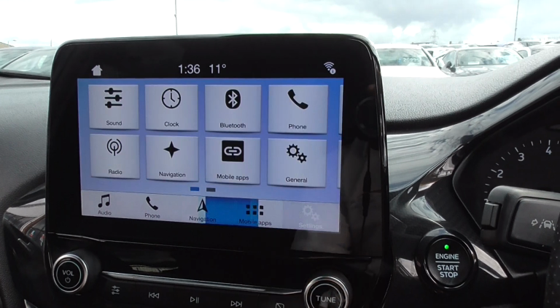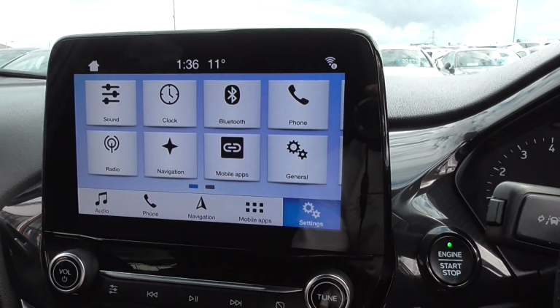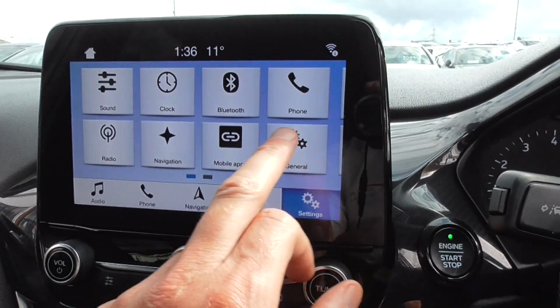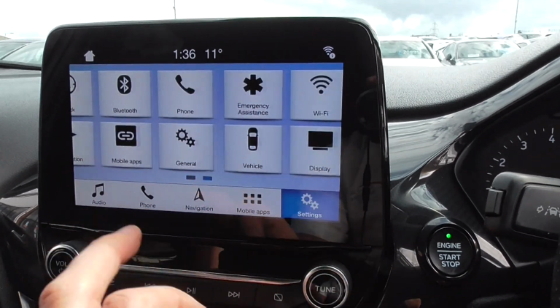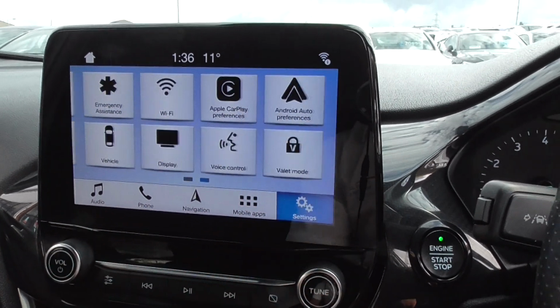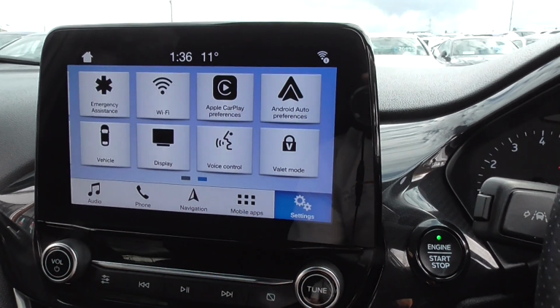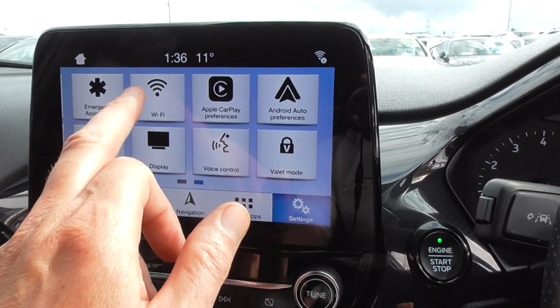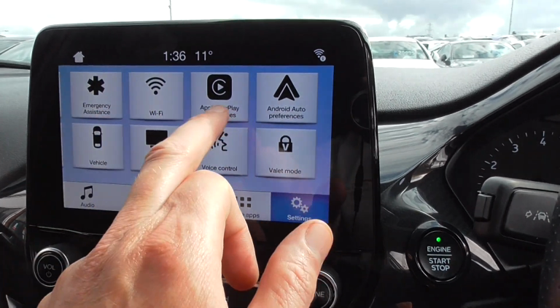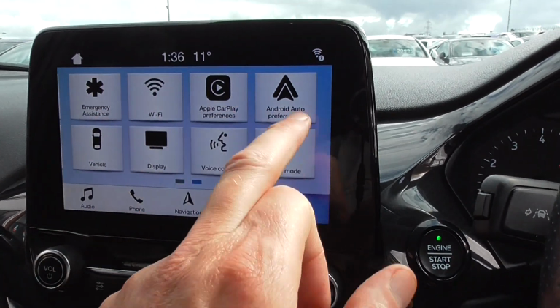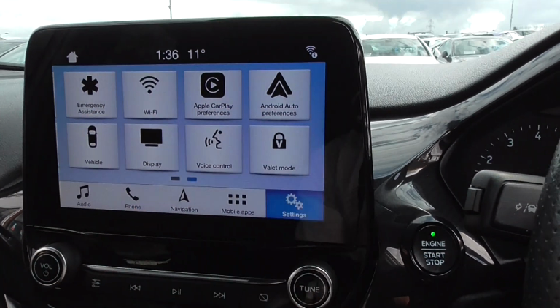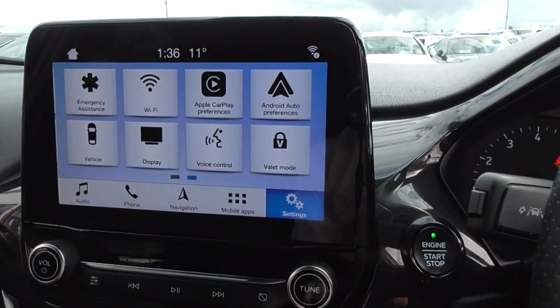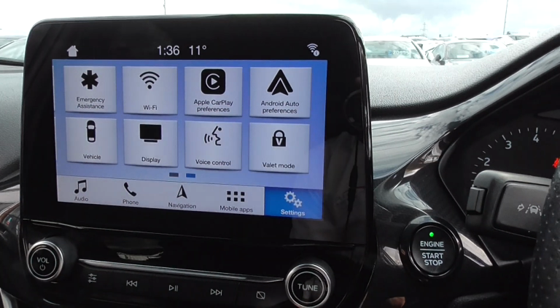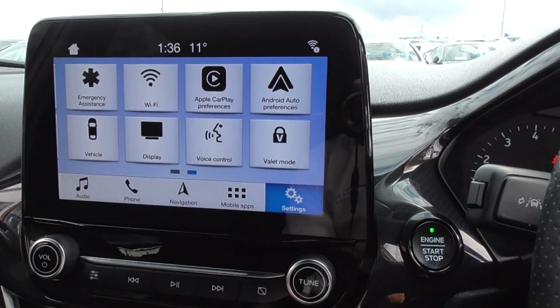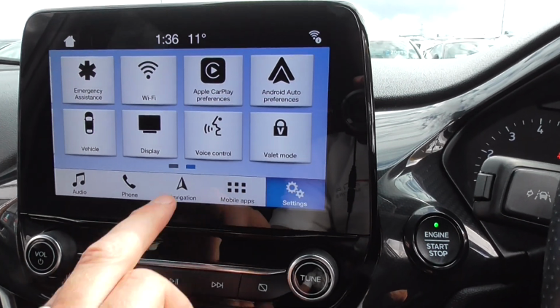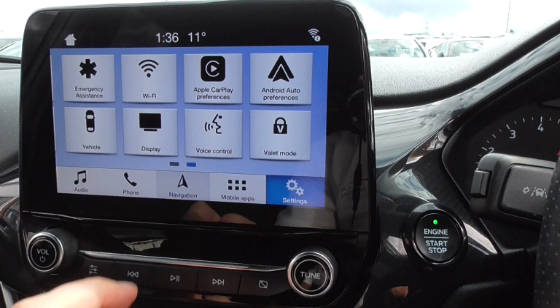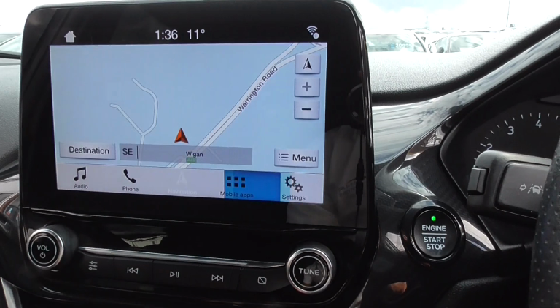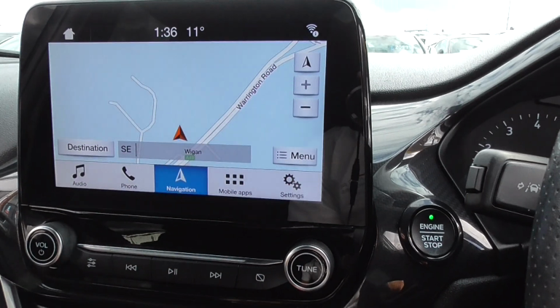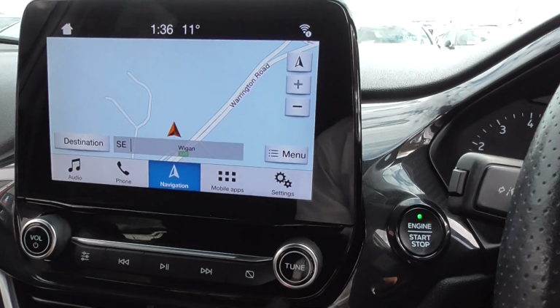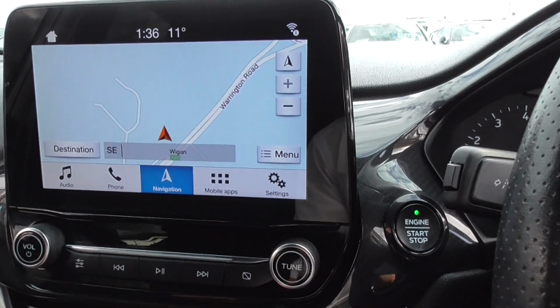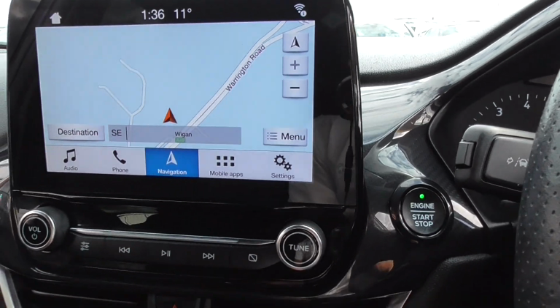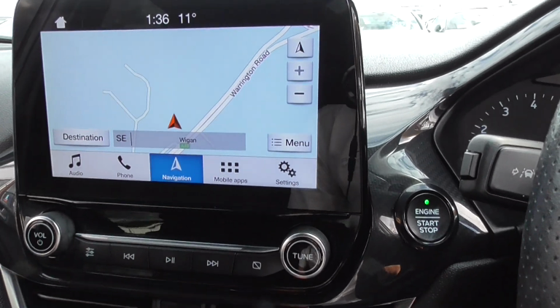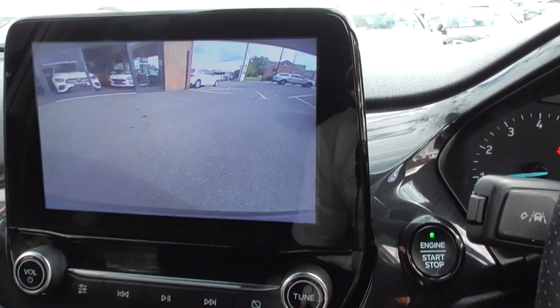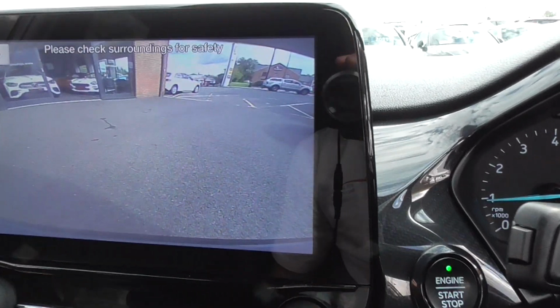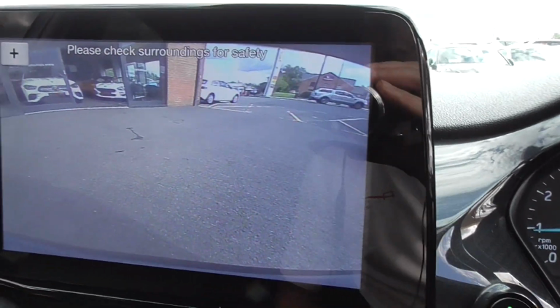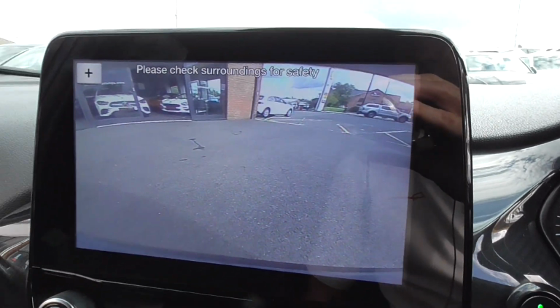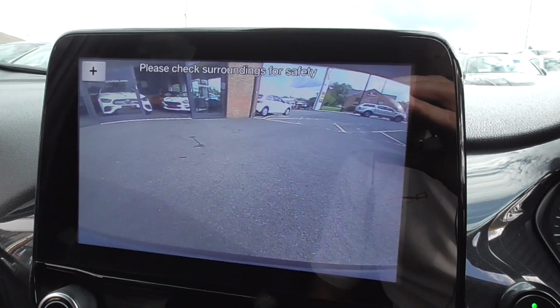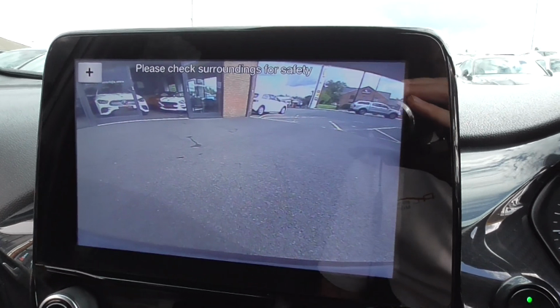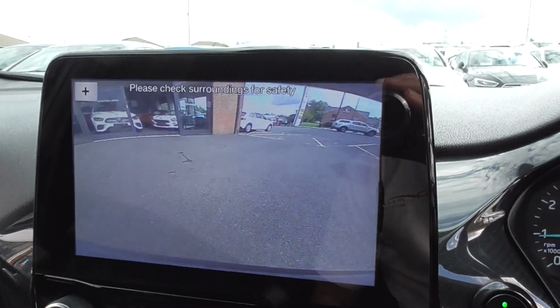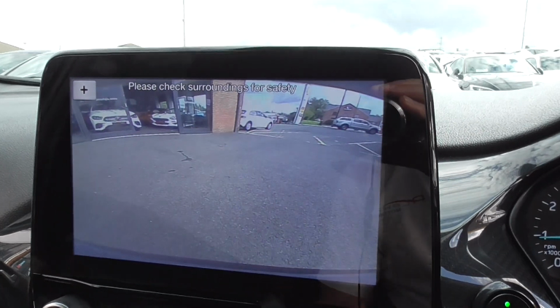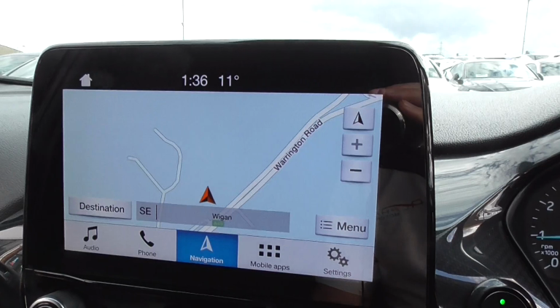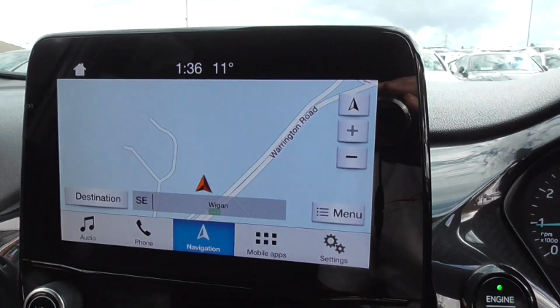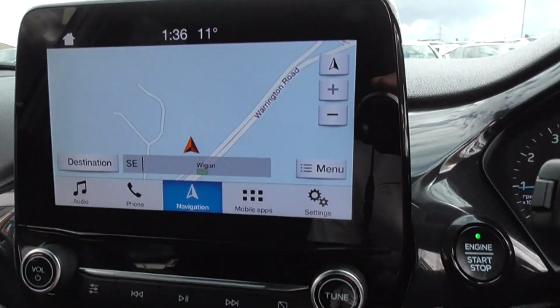Settings also include Wi-Fi, Apple CarPlay, and Android Auto. When I select reverse gear, we get the reverse camera on screen — not every Ford Fiesta has that feature.